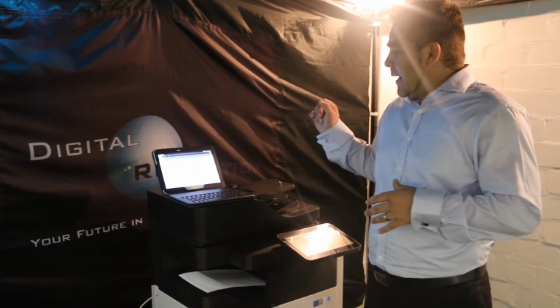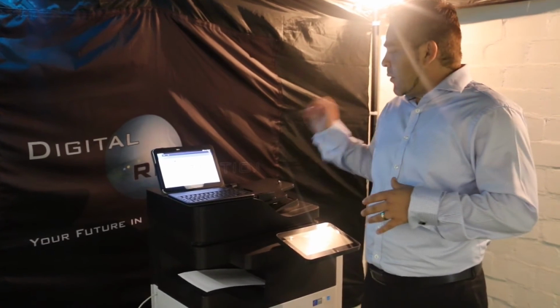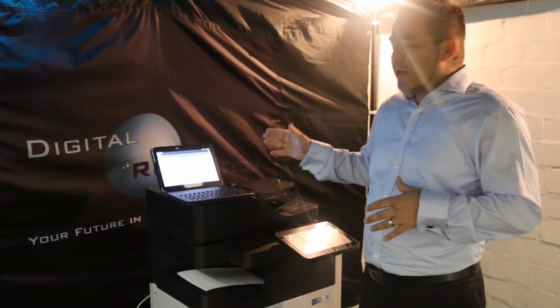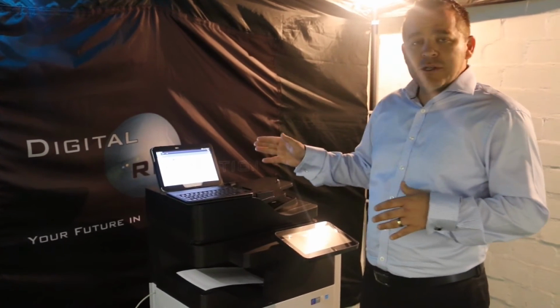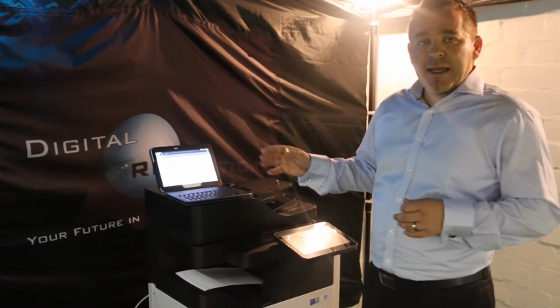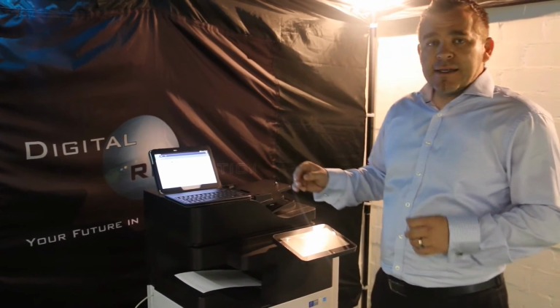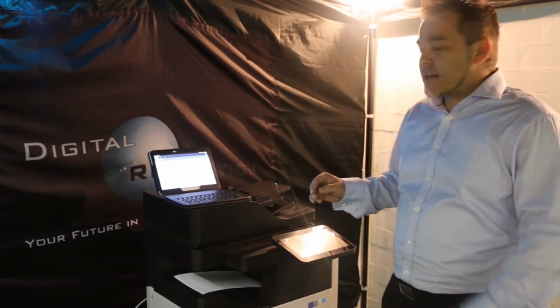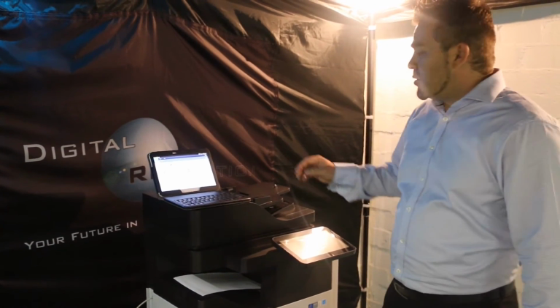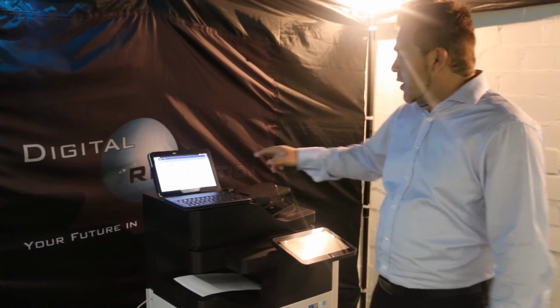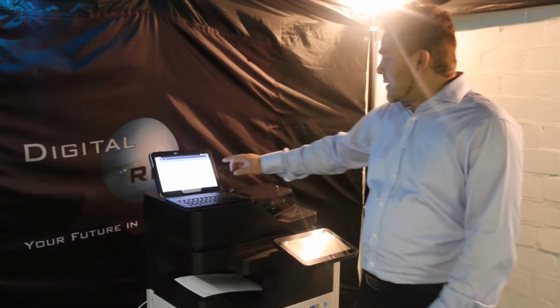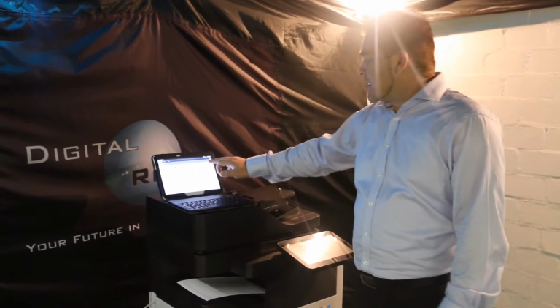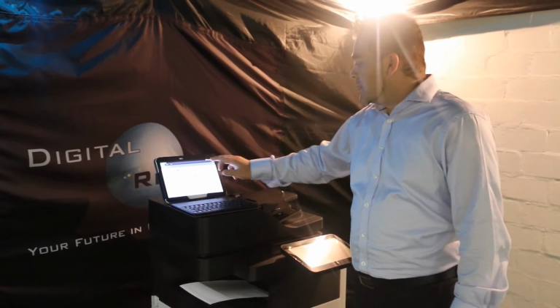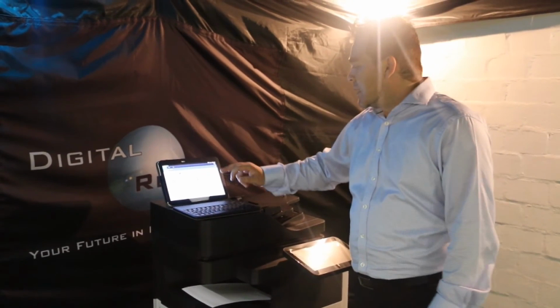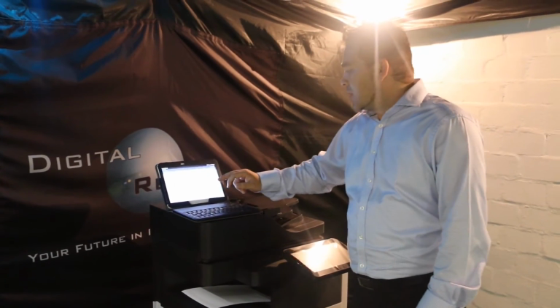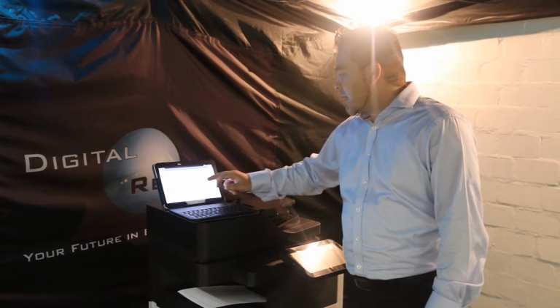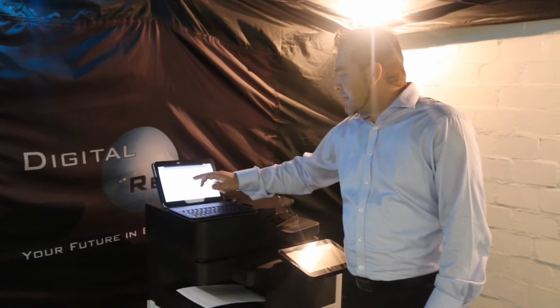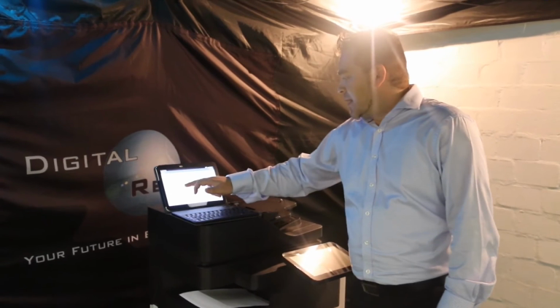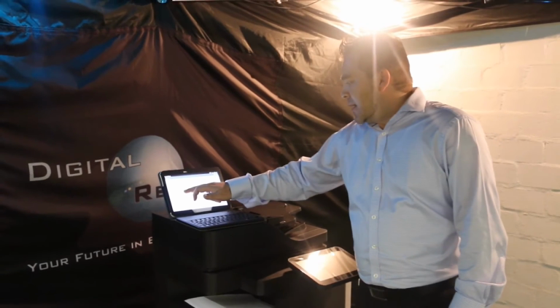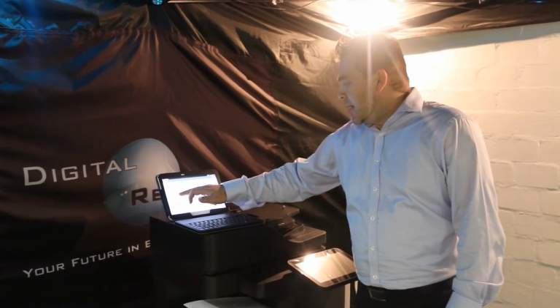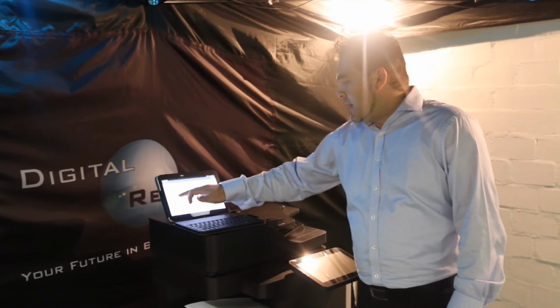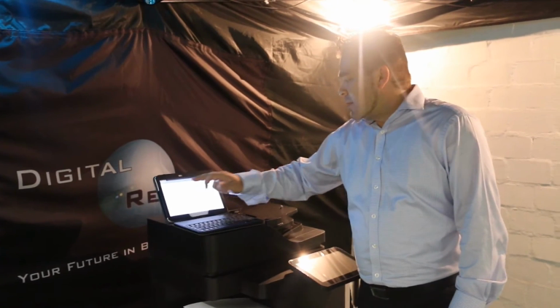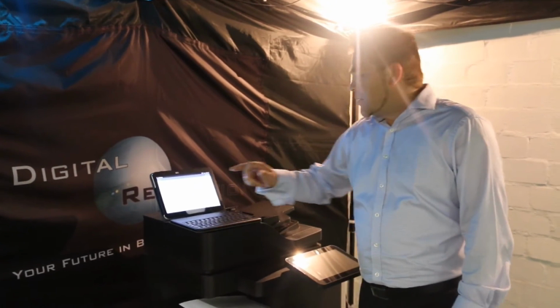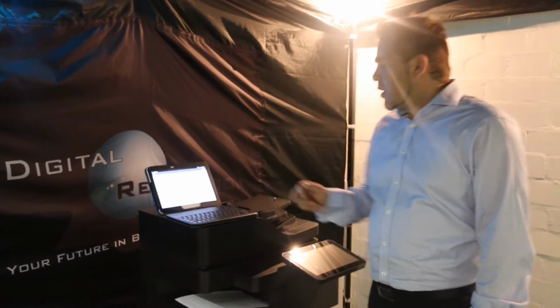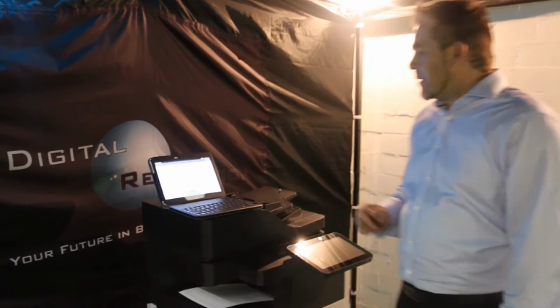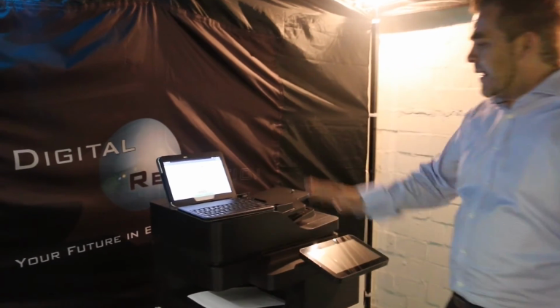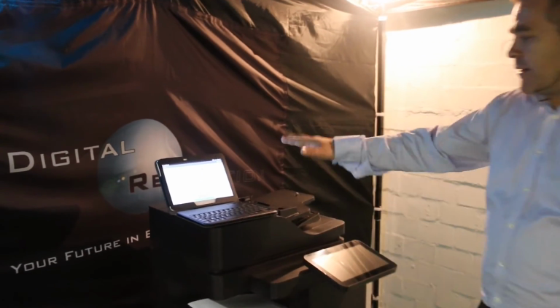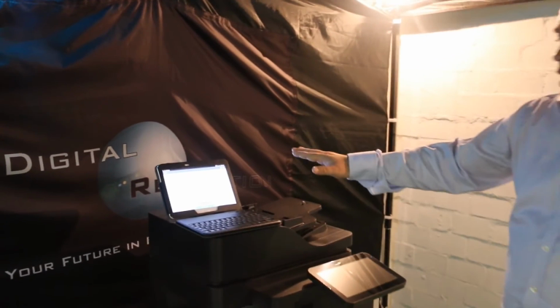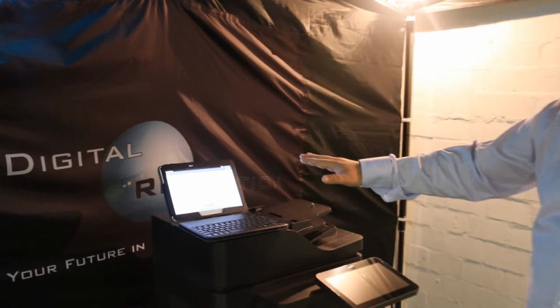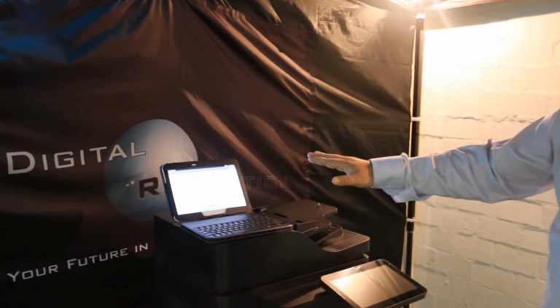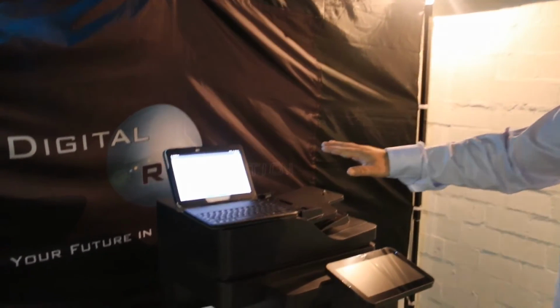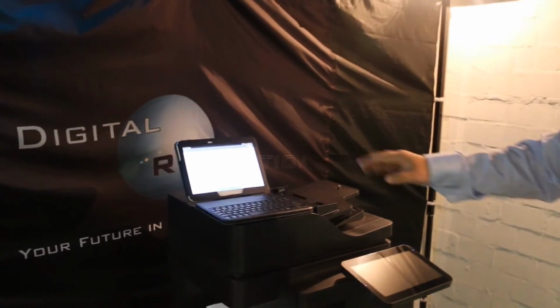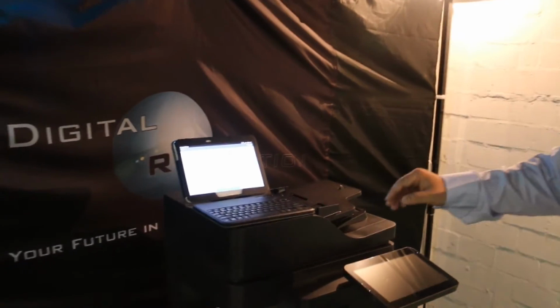What we're going to do today is just go to Documents, click on Documents. I'm going to choose a document there. The document appears on your tablet.